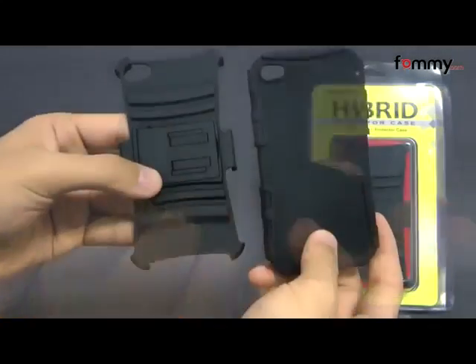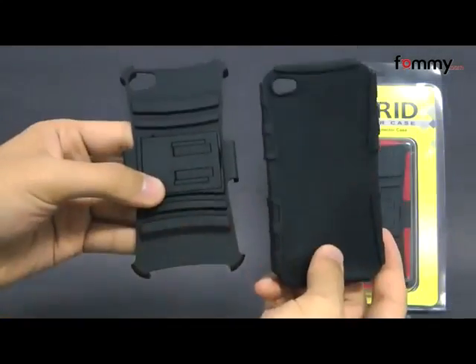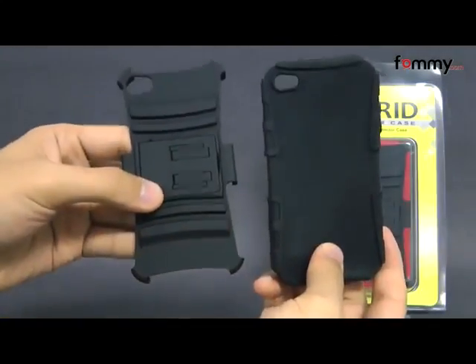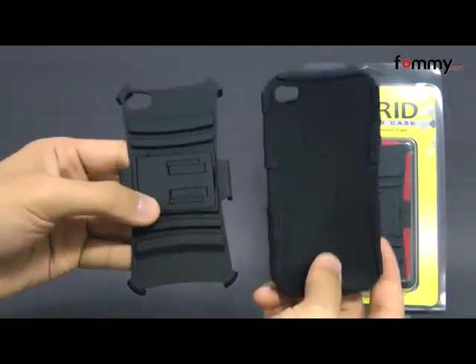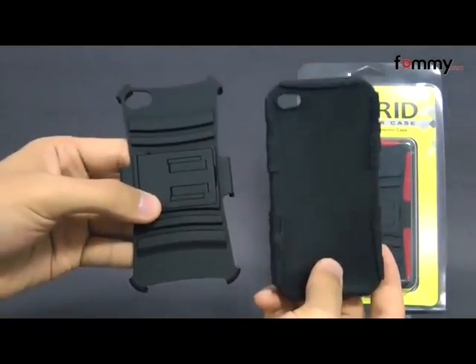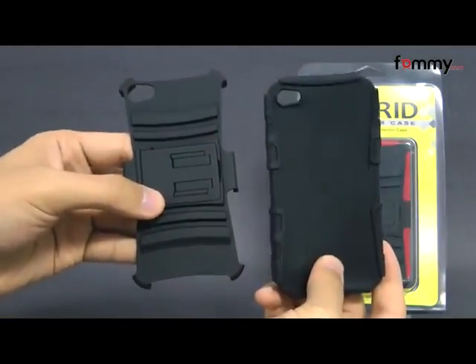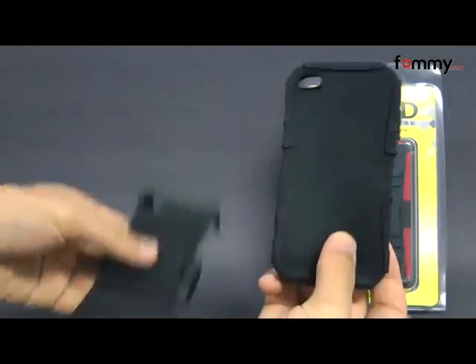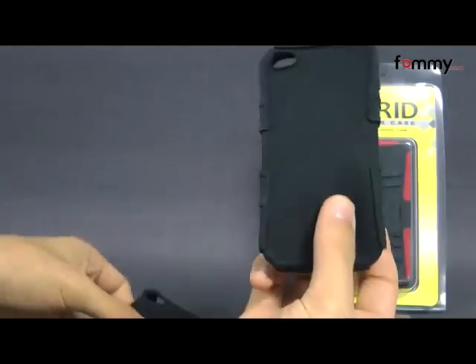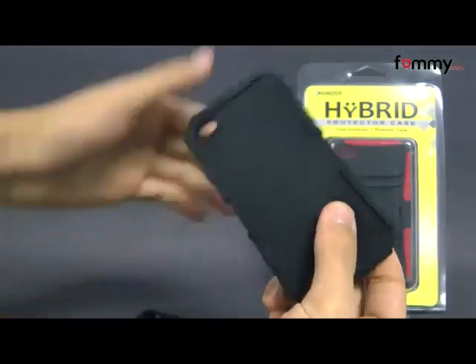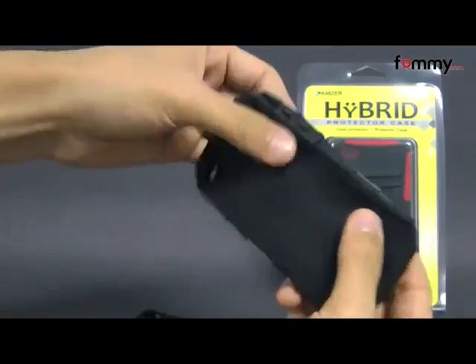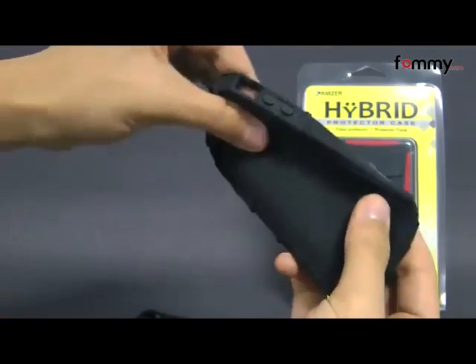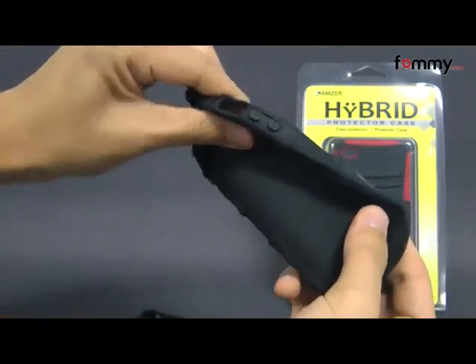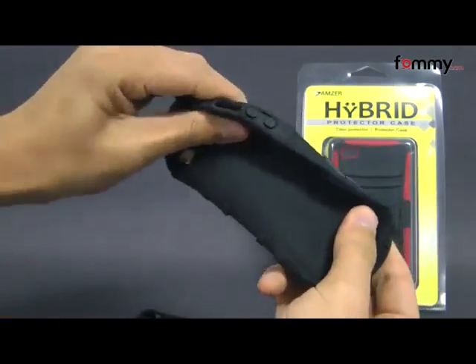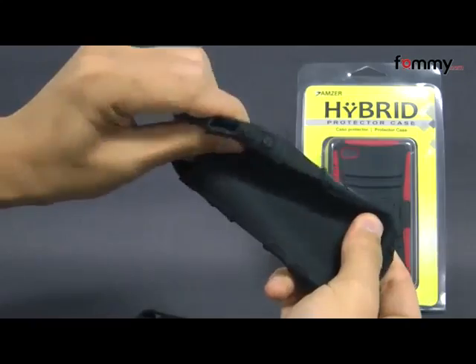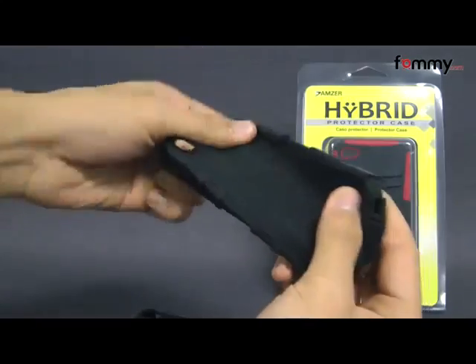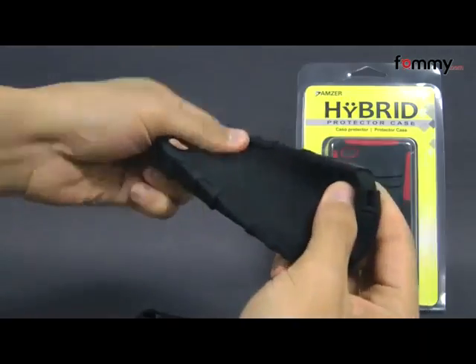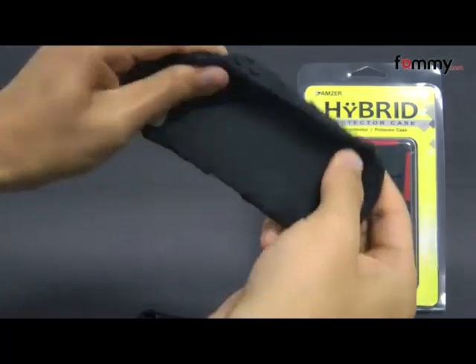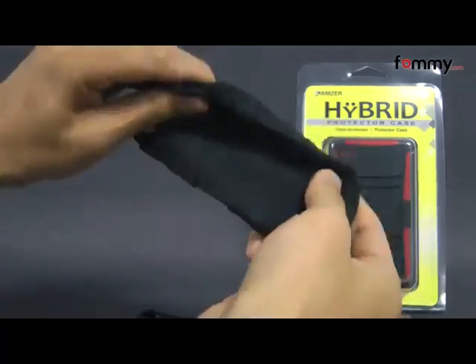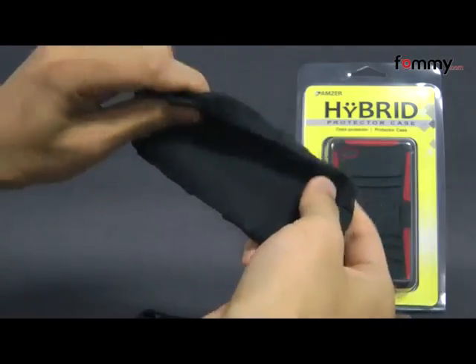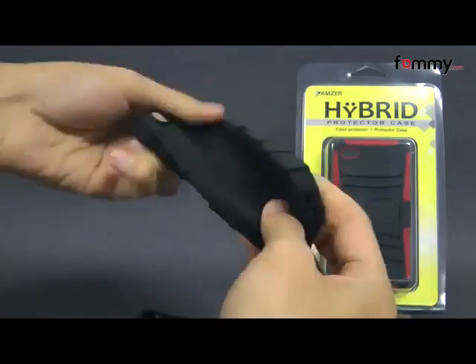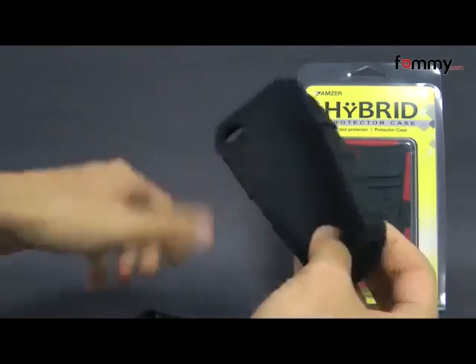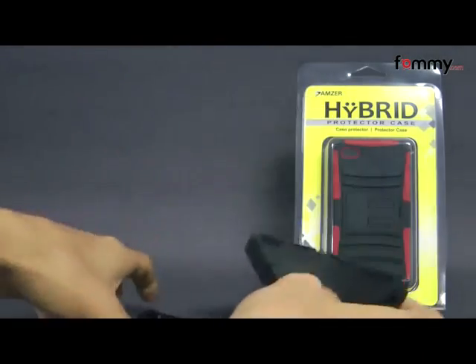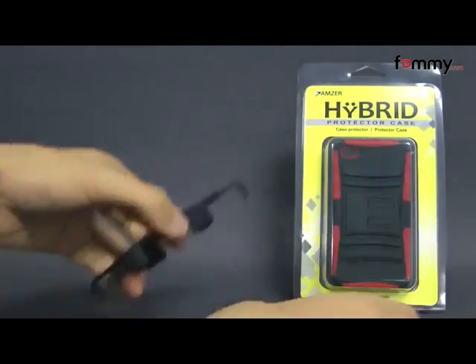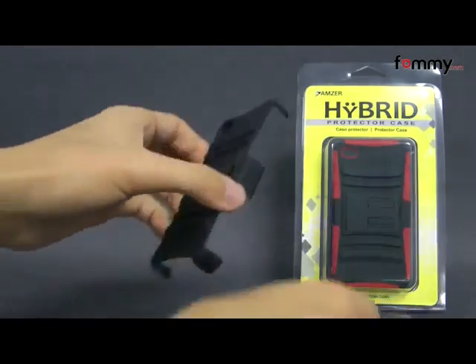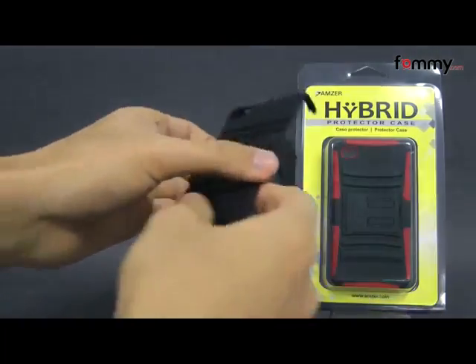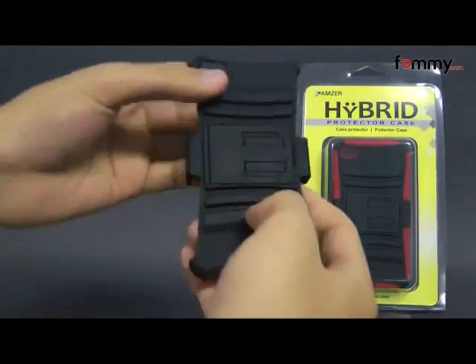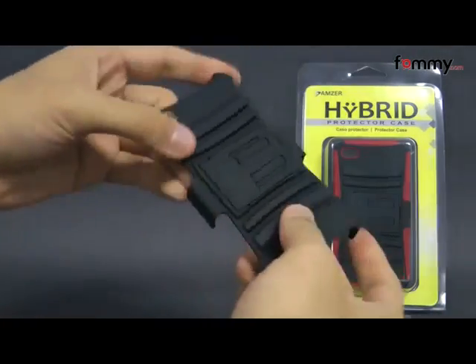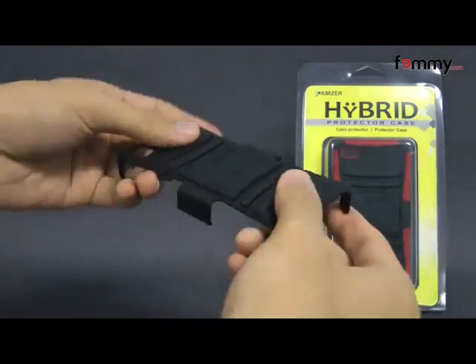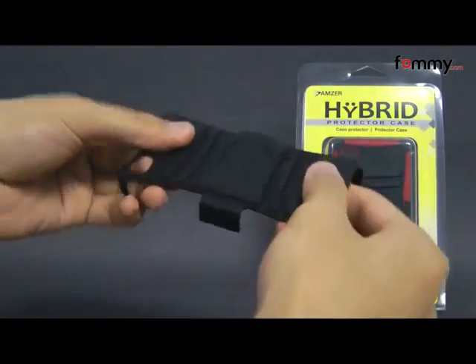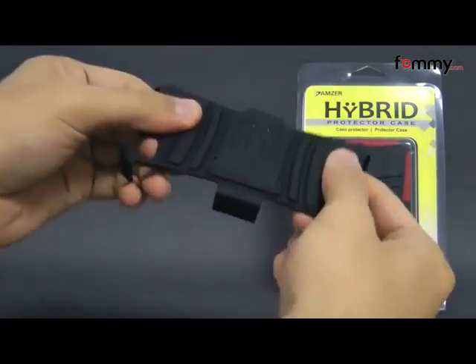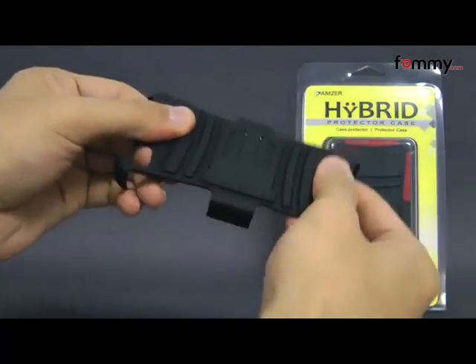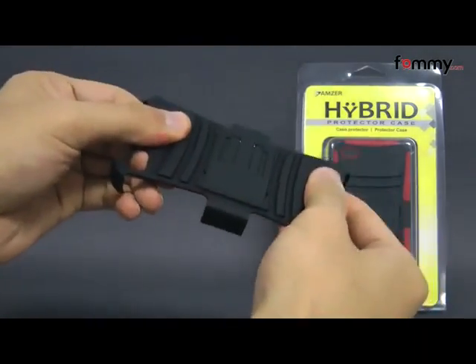Here we have both pieces of the case. The silicone skin is really flexible and the polycarbonate shell feels really sturdy.